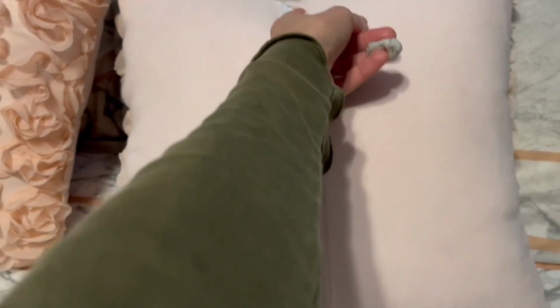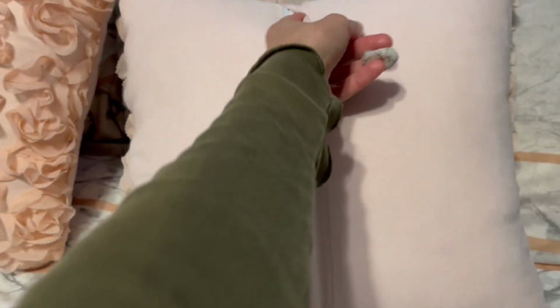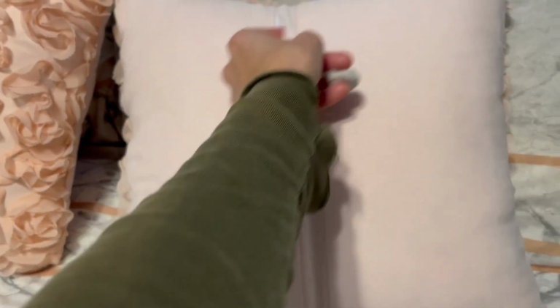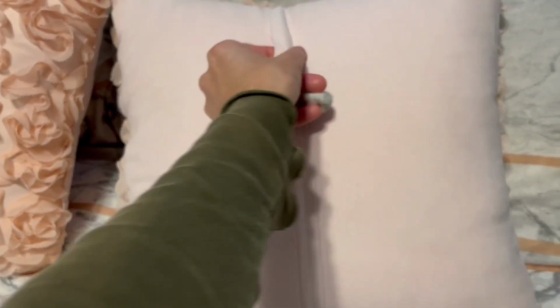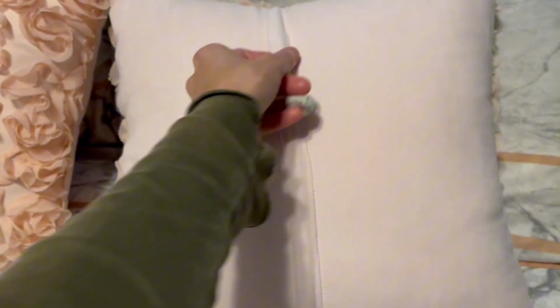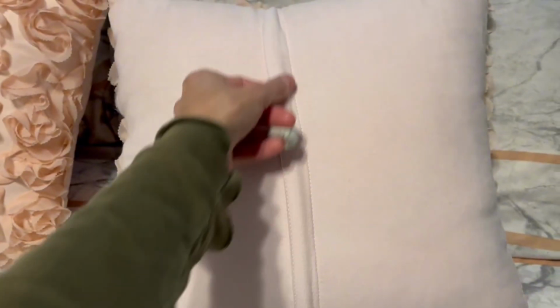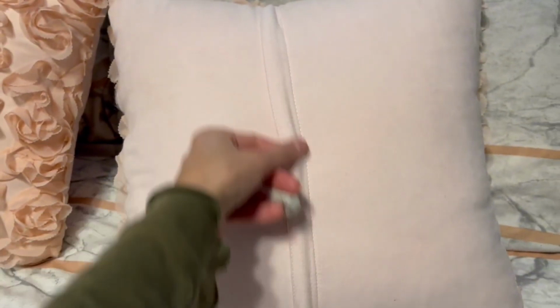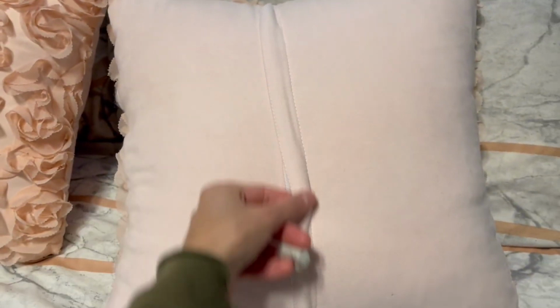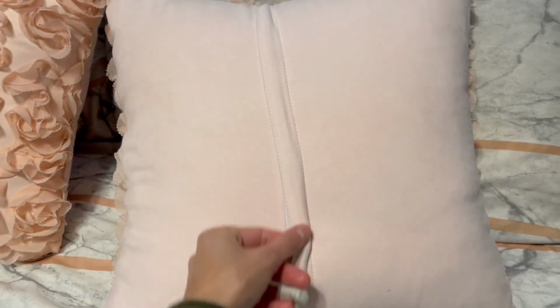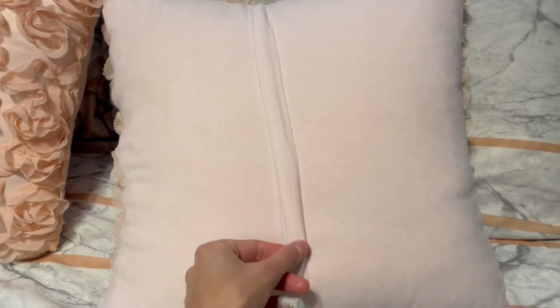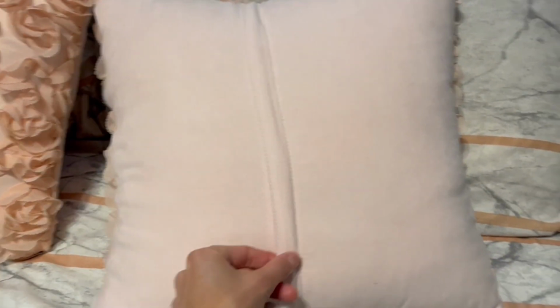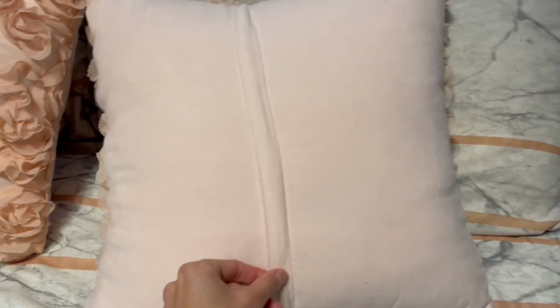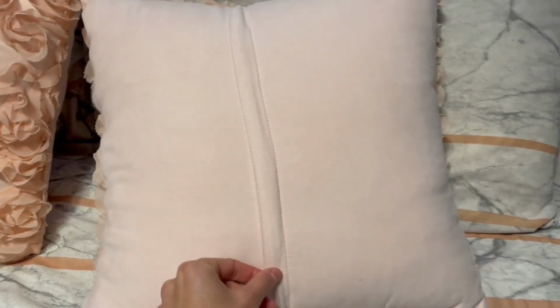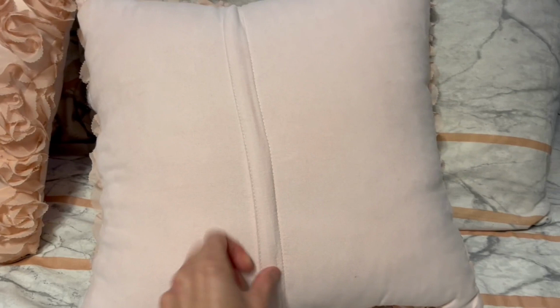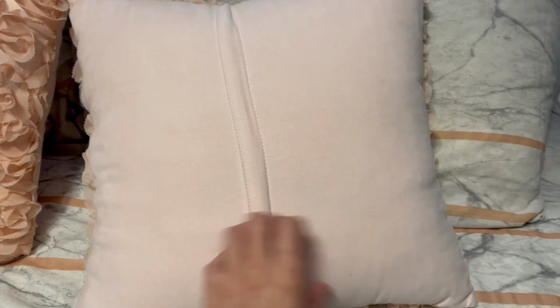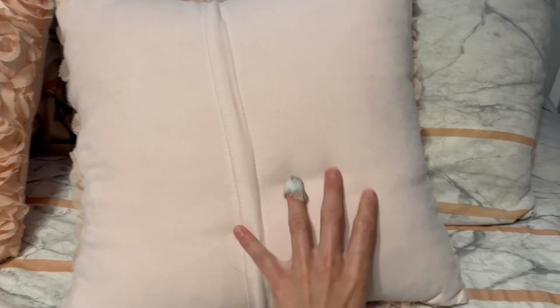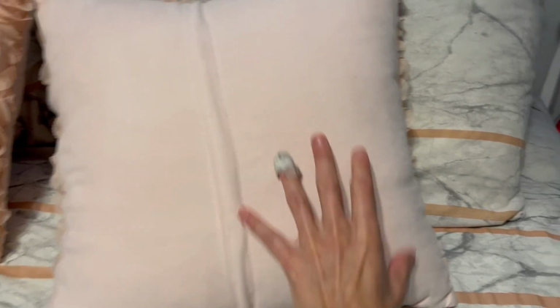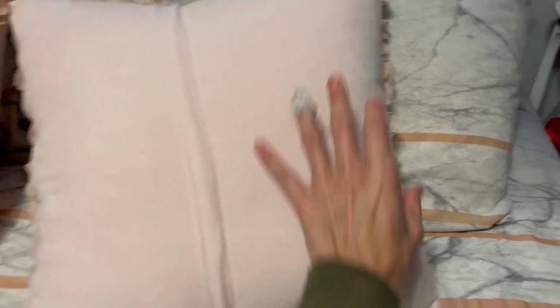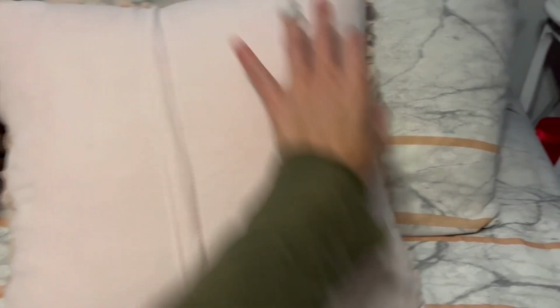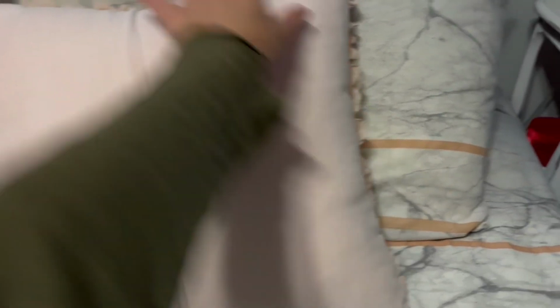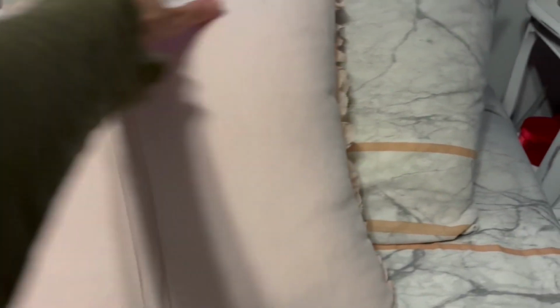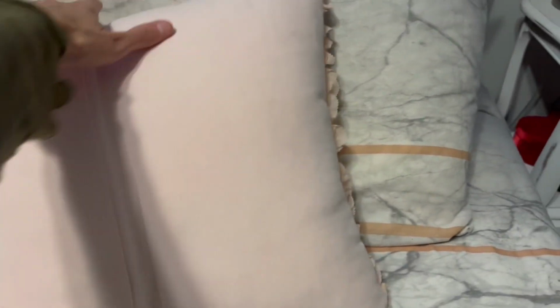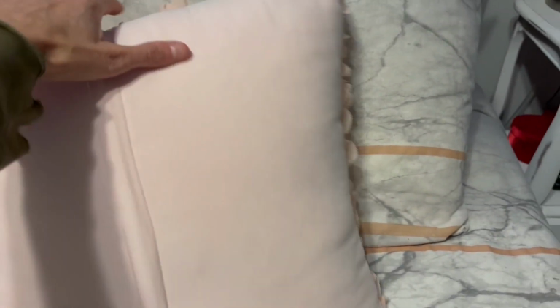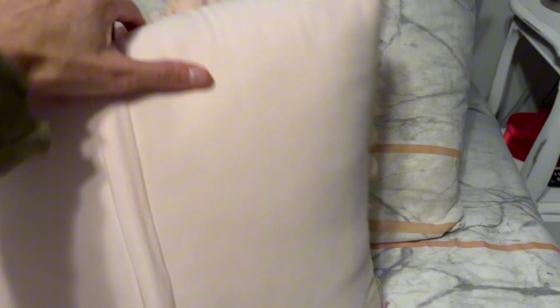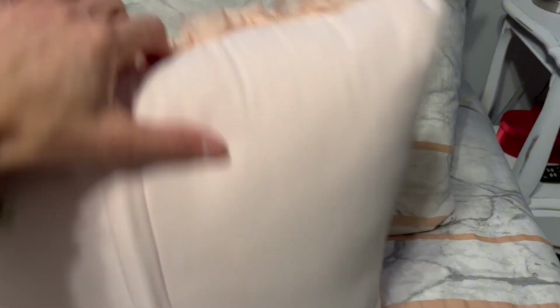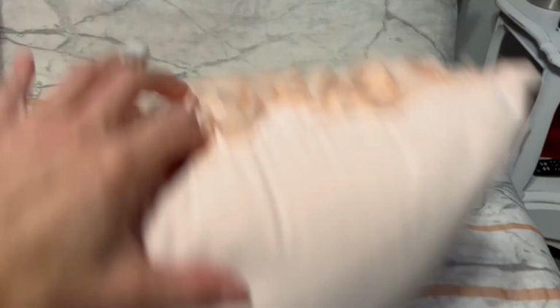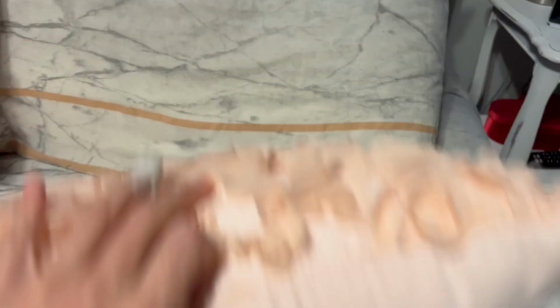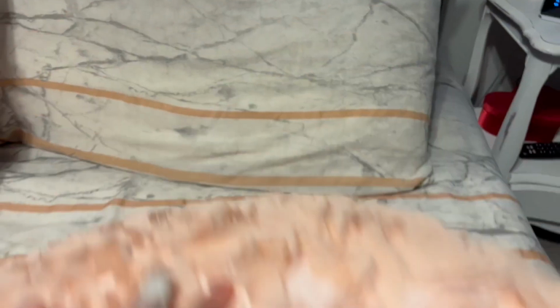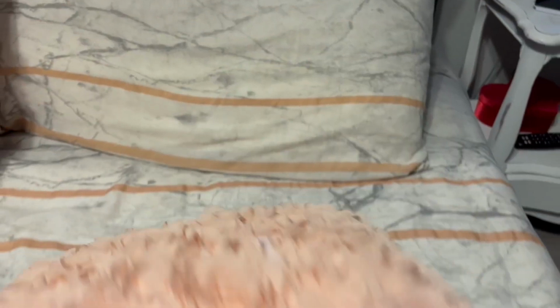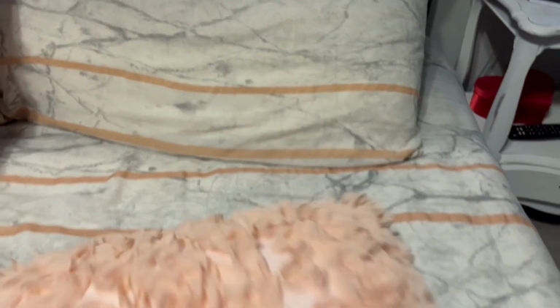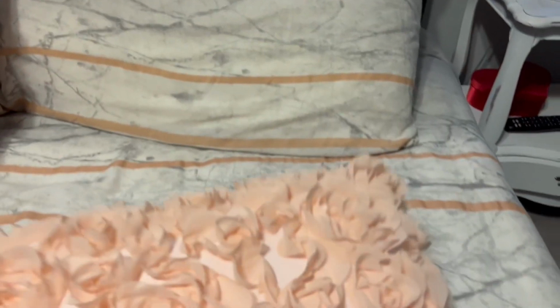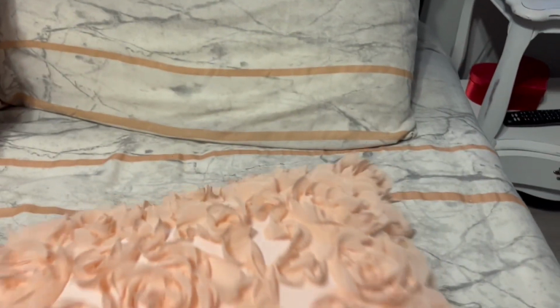The pillow cases can be washed according to the instructions — machine wash and tumble dry — so that it stays clean.